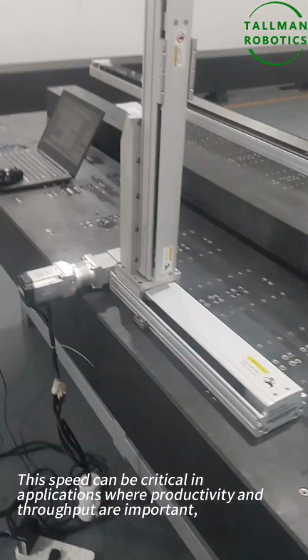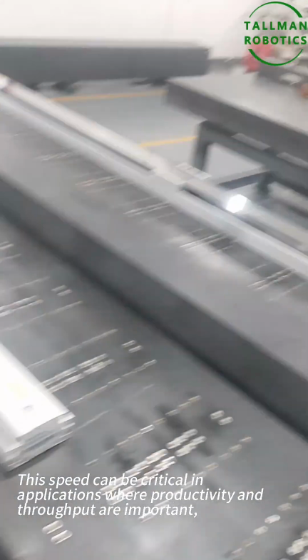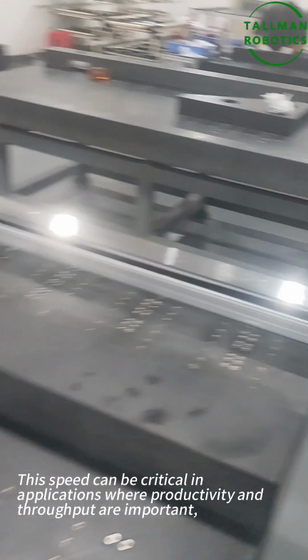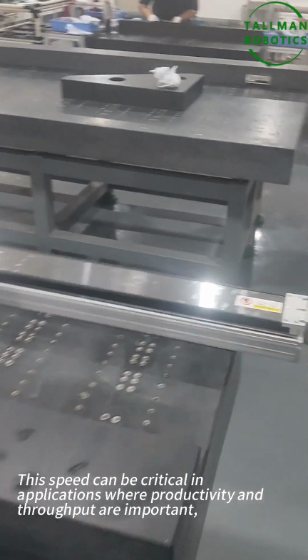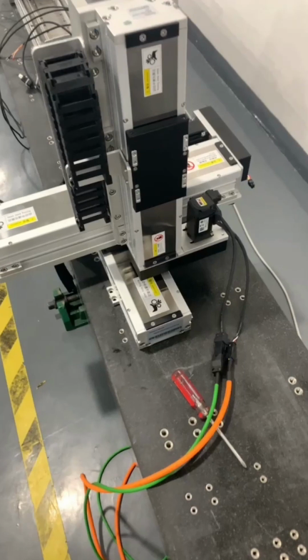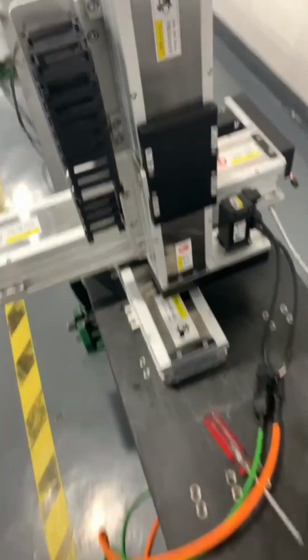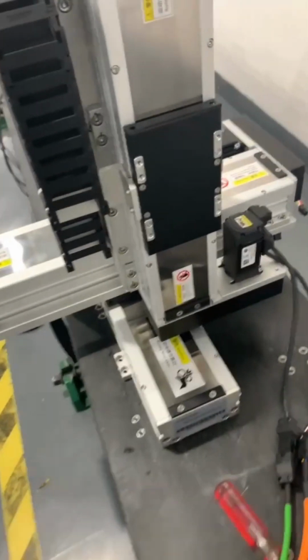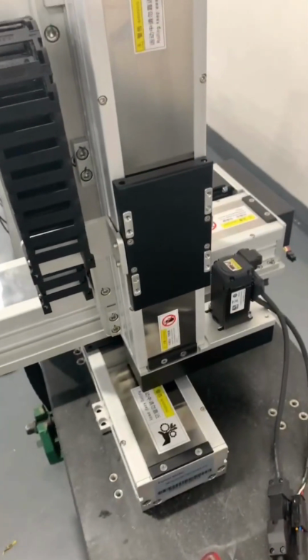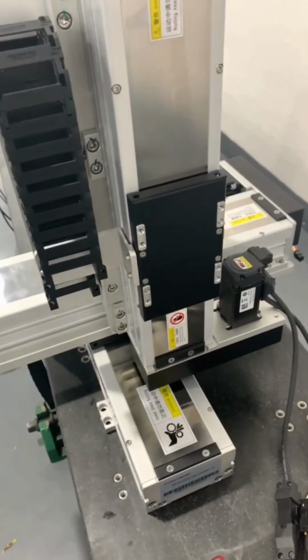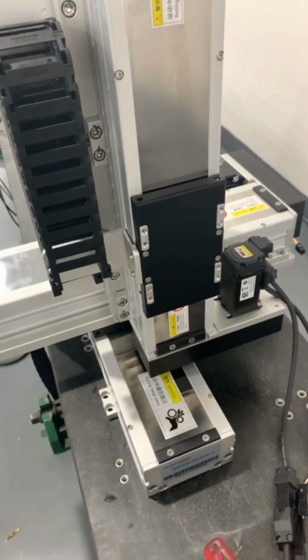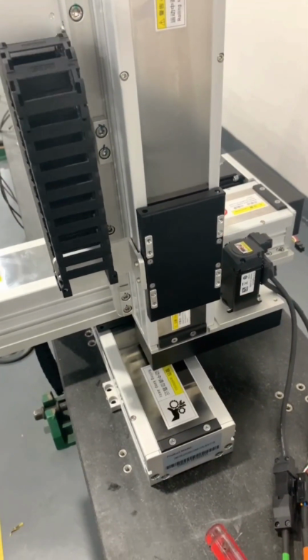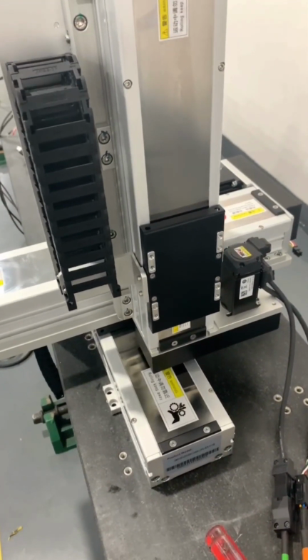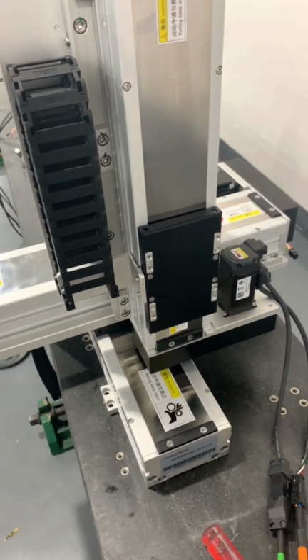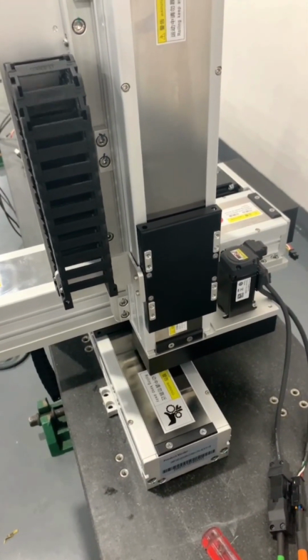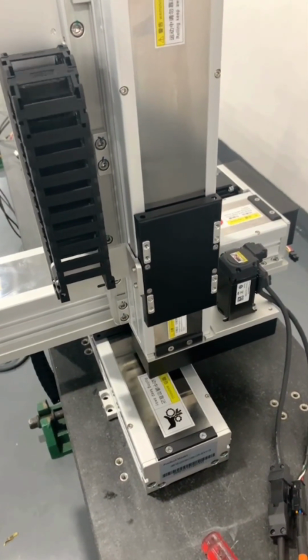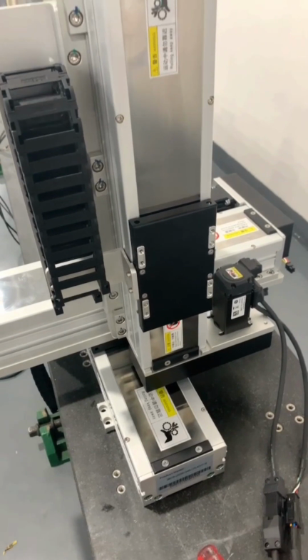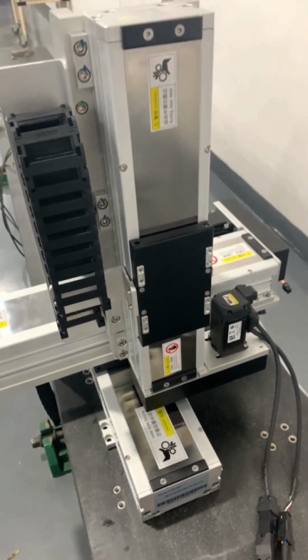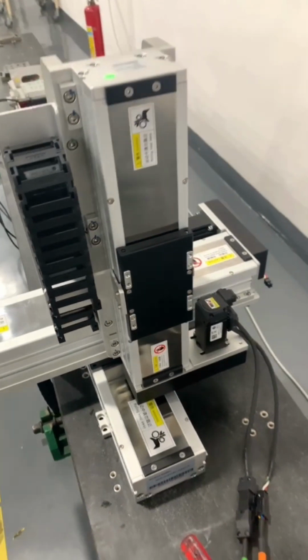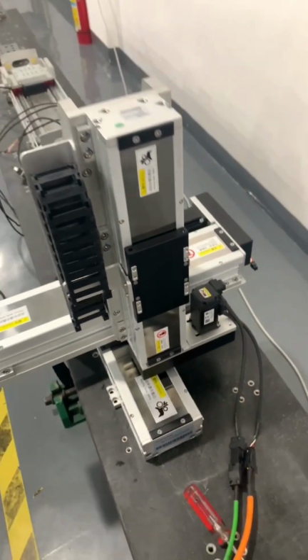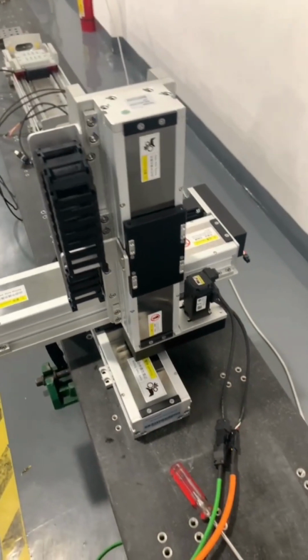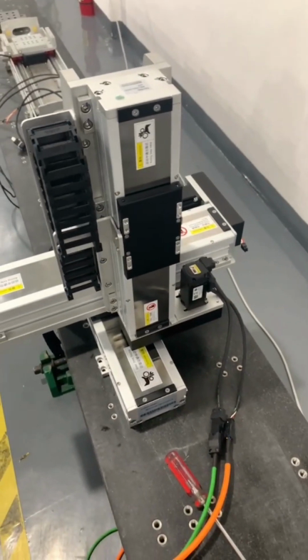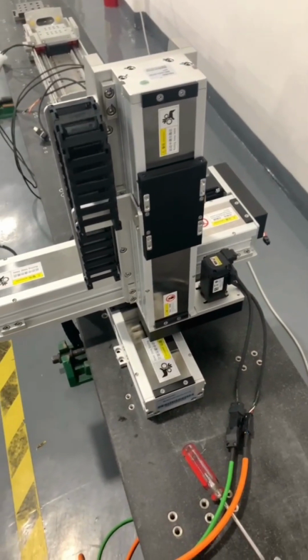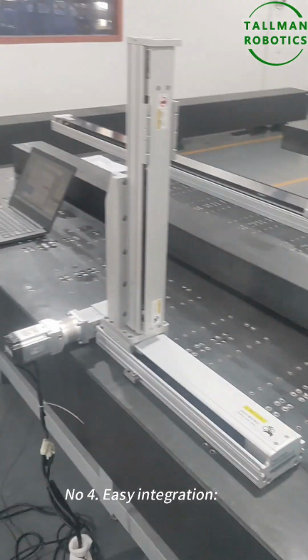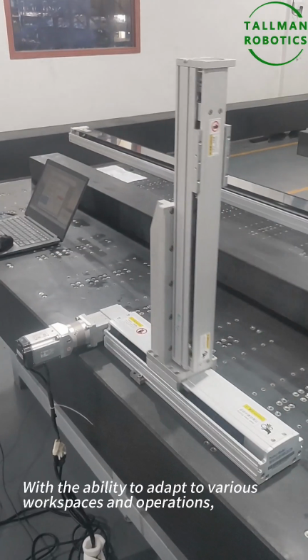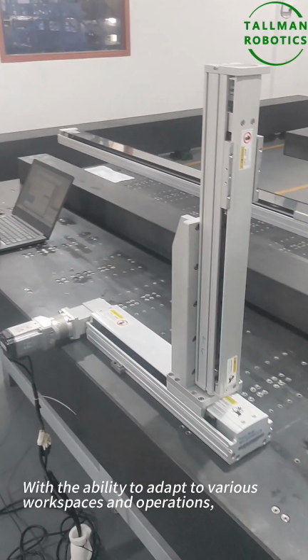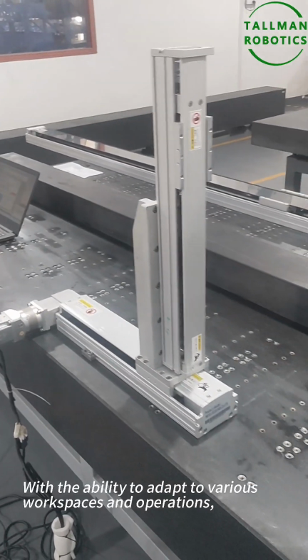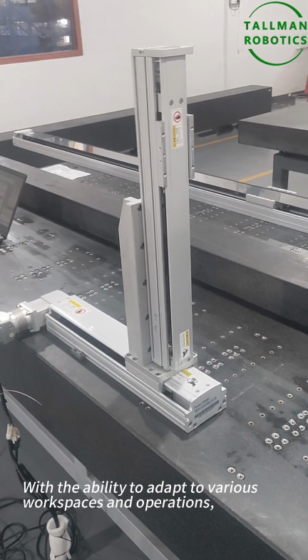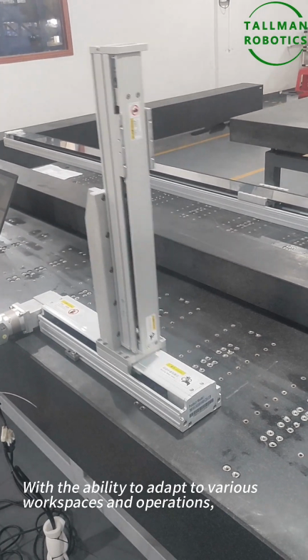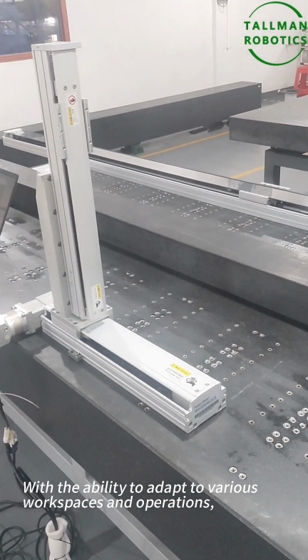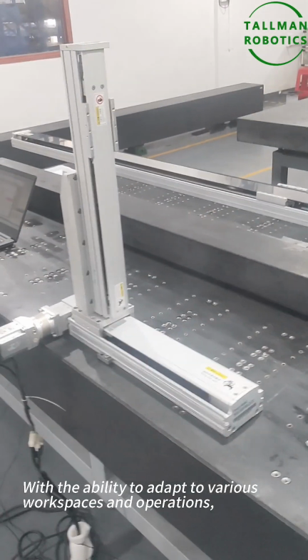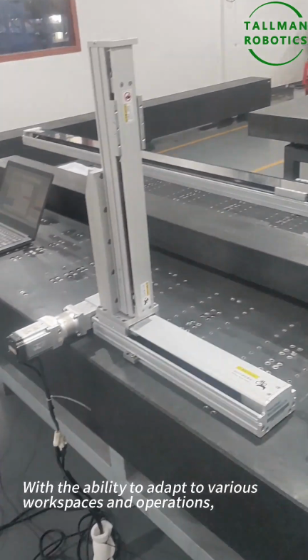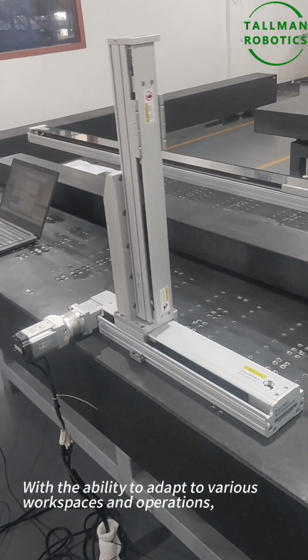Number three: scalable and customizable. YZ-Linear robots can be designed with specified stroke lengths and payload capacities to accommodate various application requirements. This modularity makes them suitable for a wide range of industries and tasks.